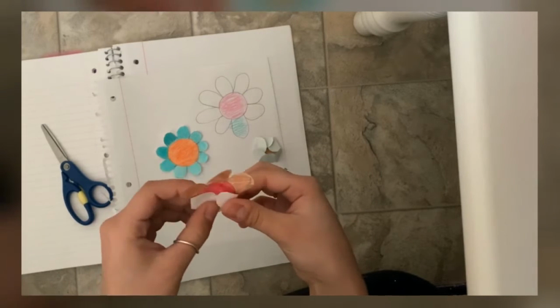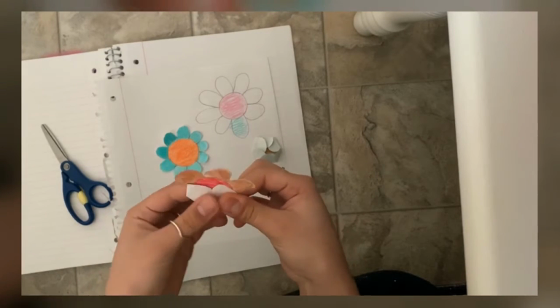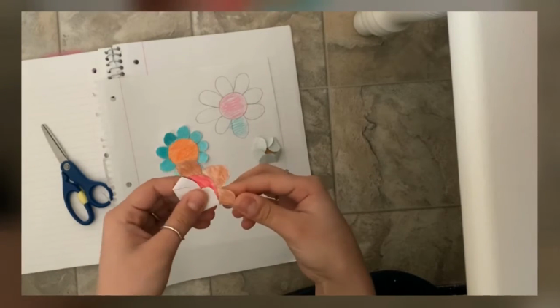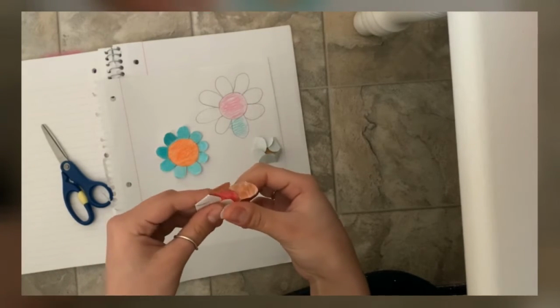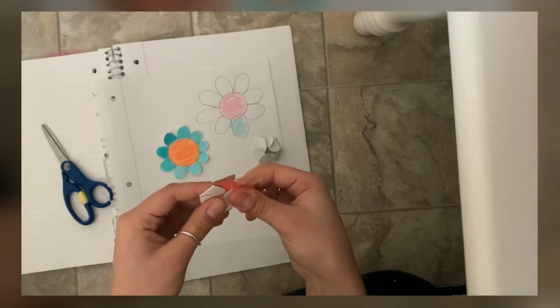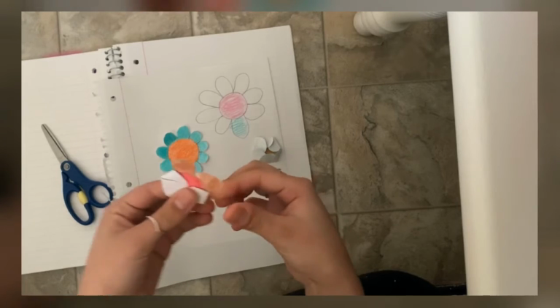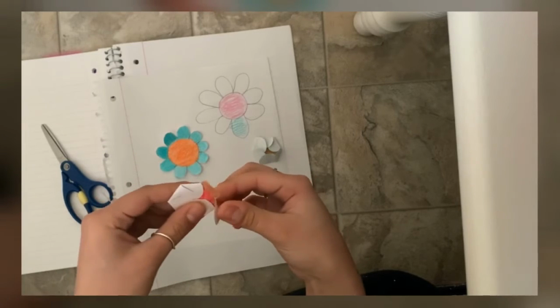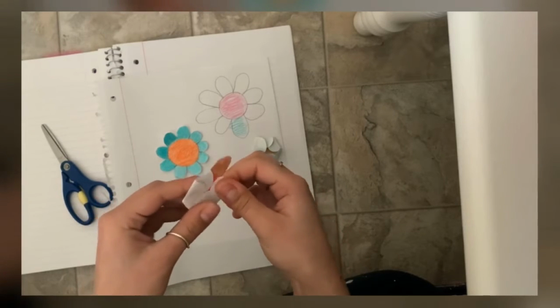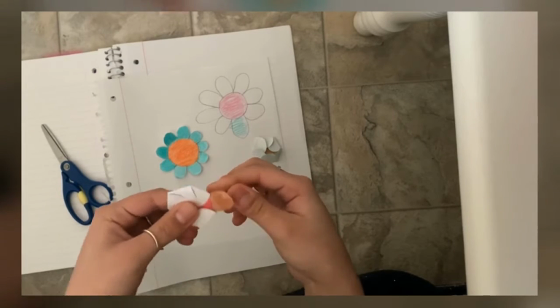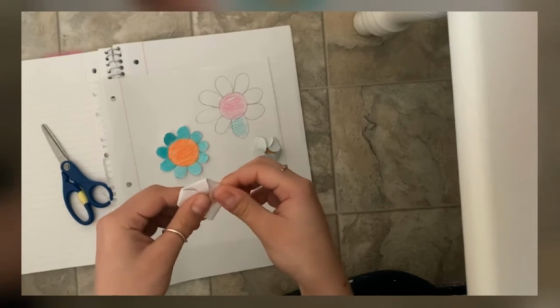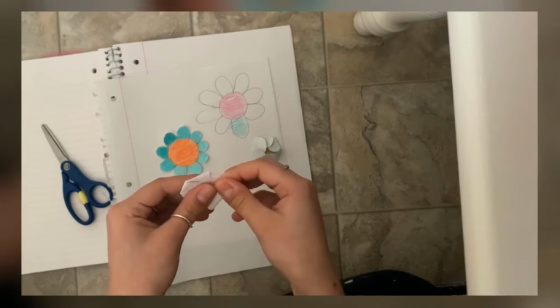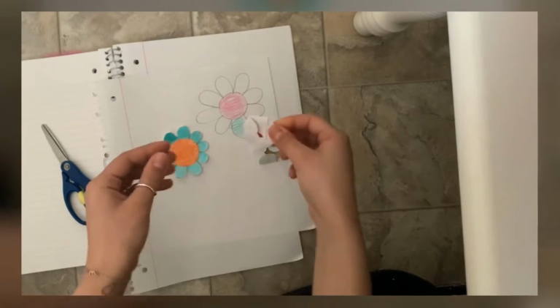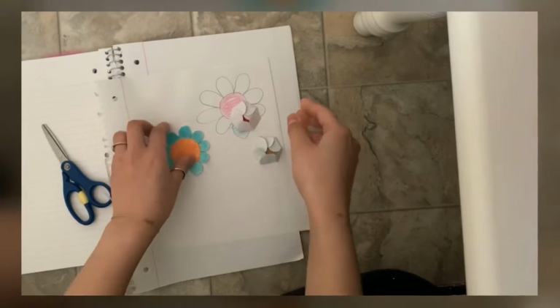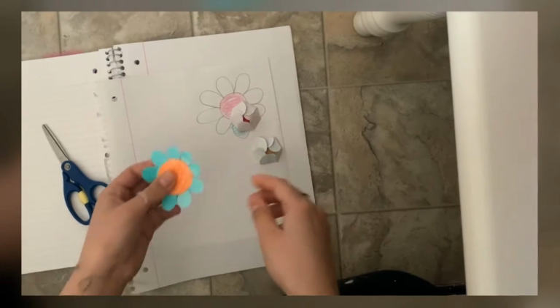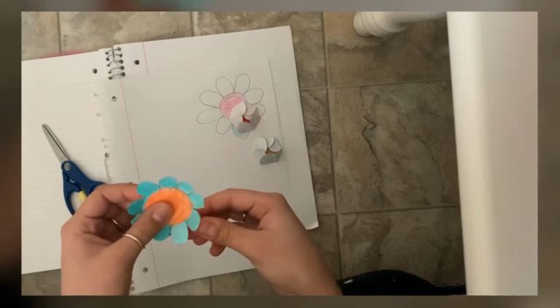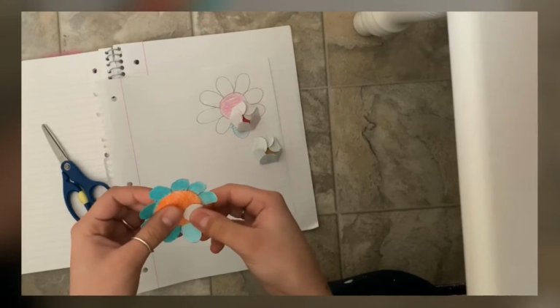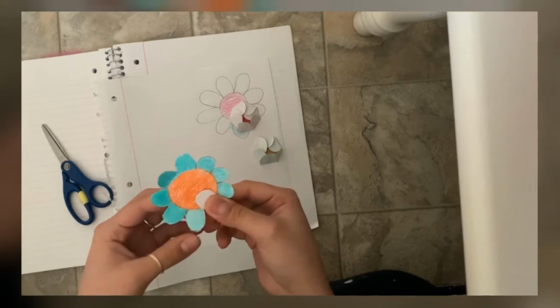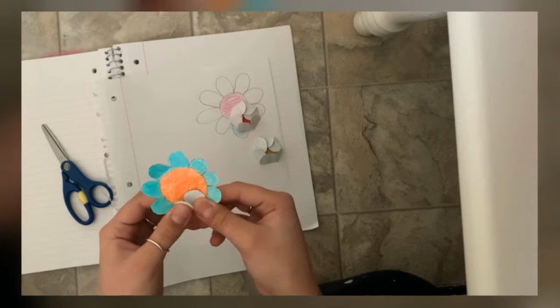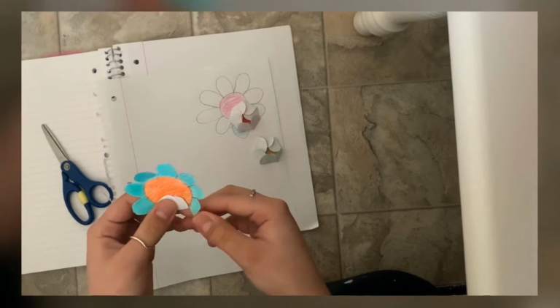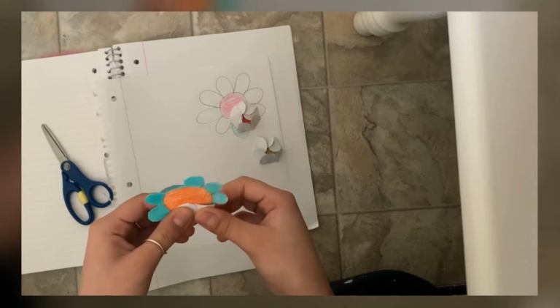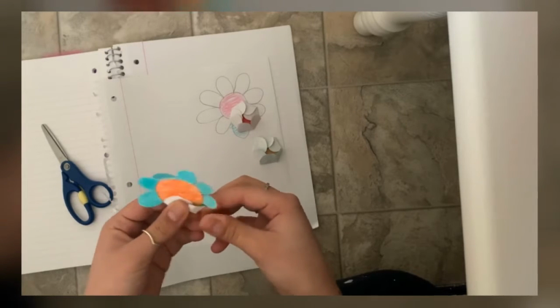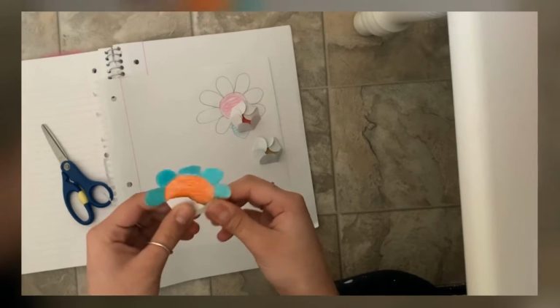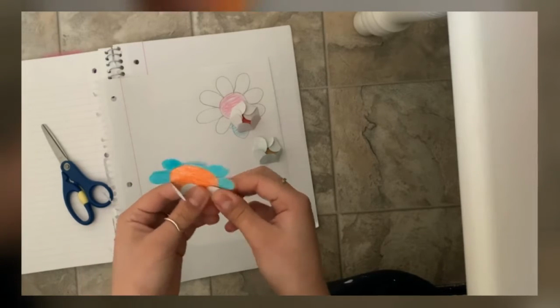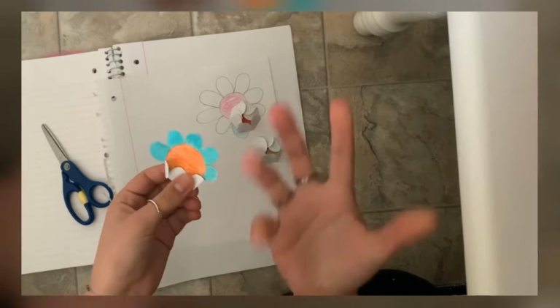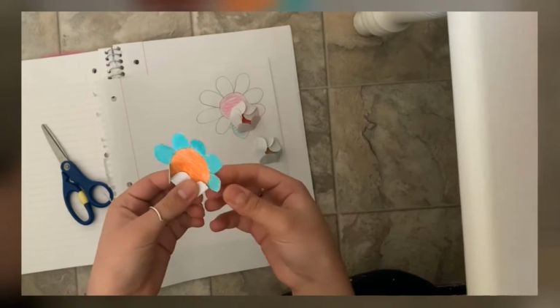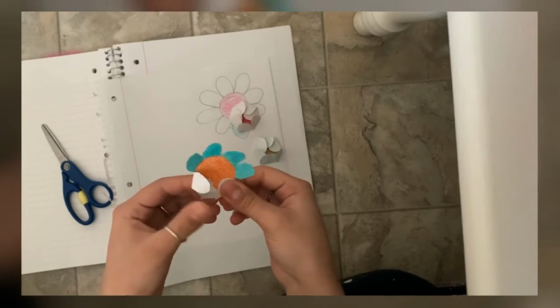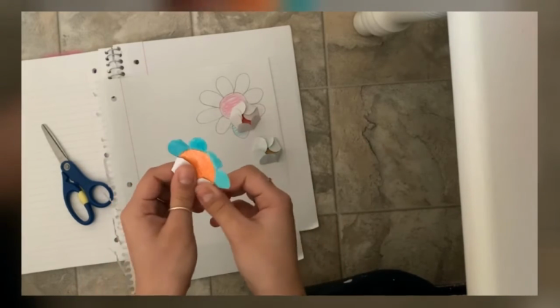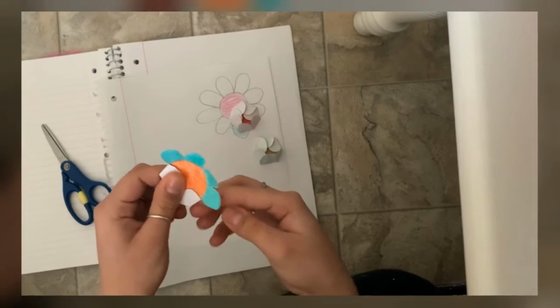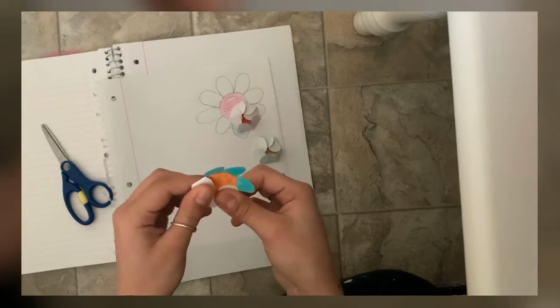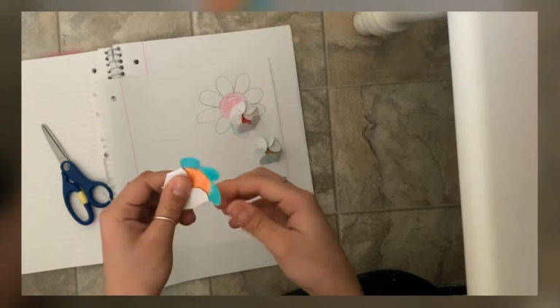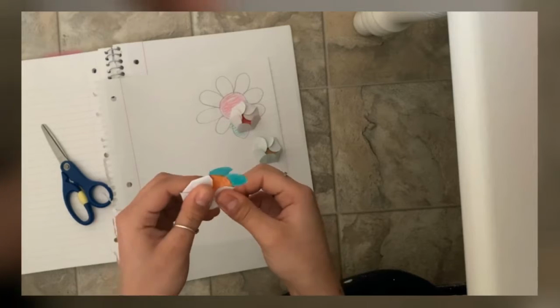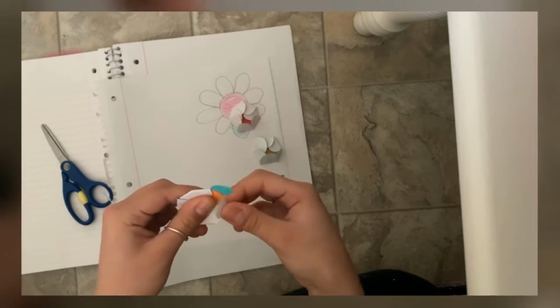You can use any type of paper to draw your flower. Just know that if you use a hard cover paper it will take longer for it to bloom, but it will still bloom — it would just take a little longer.